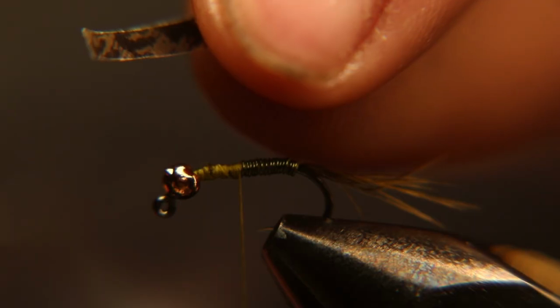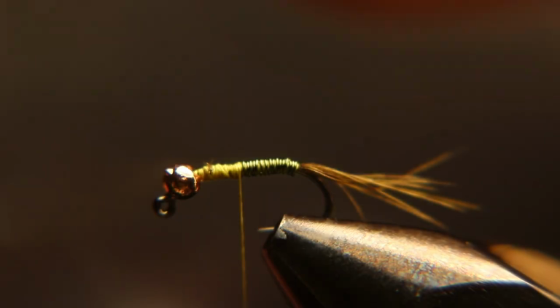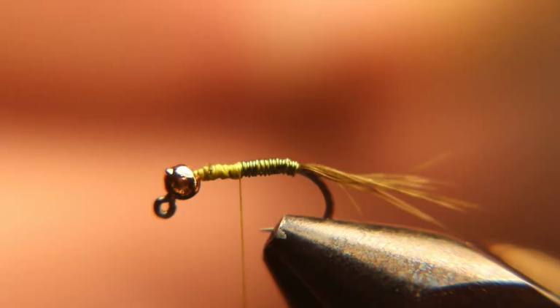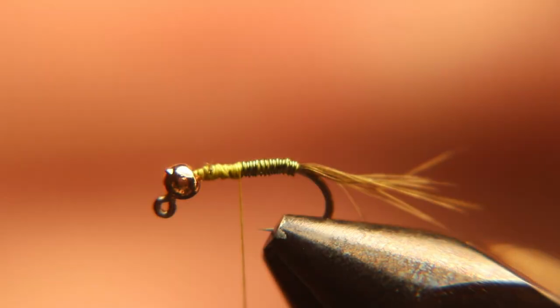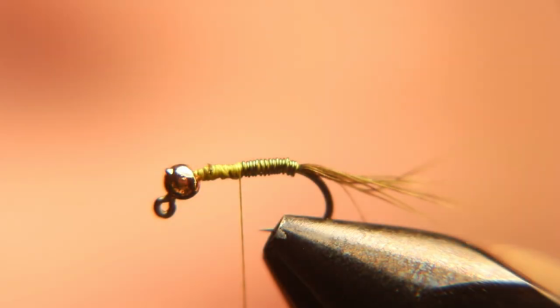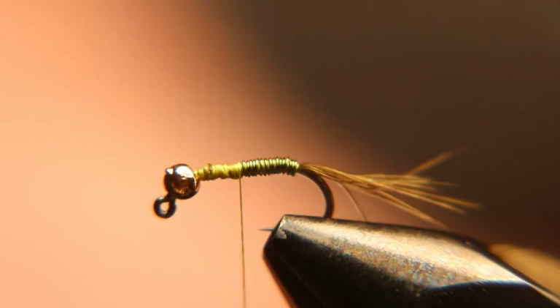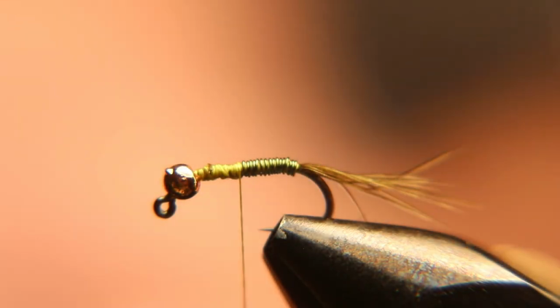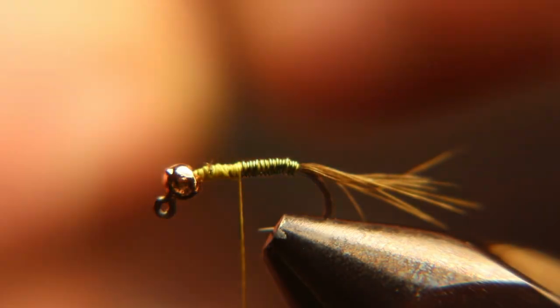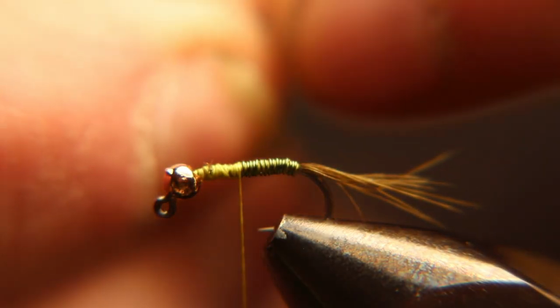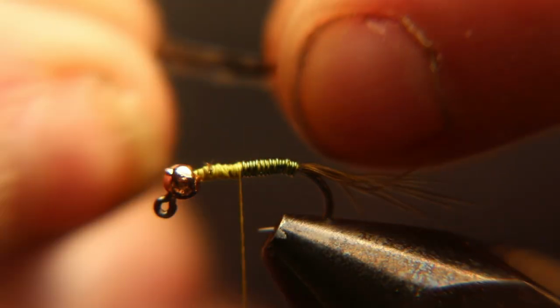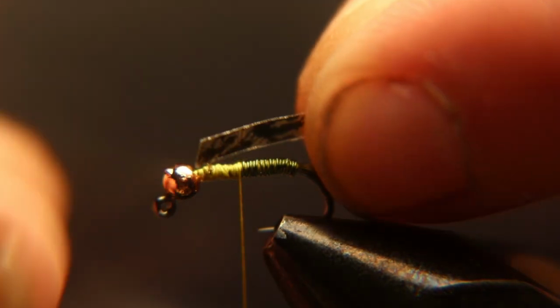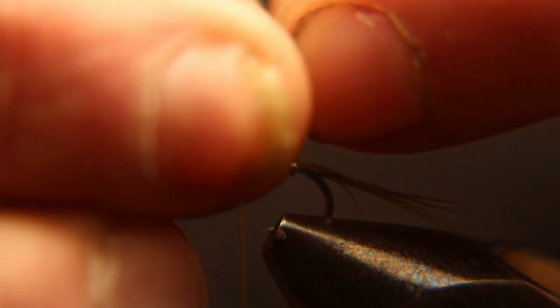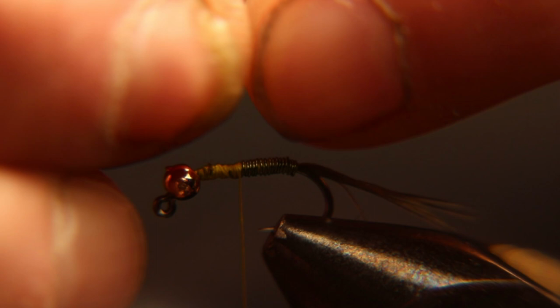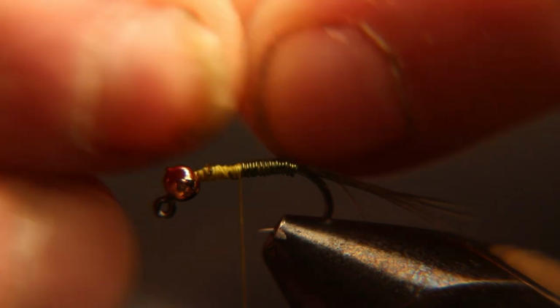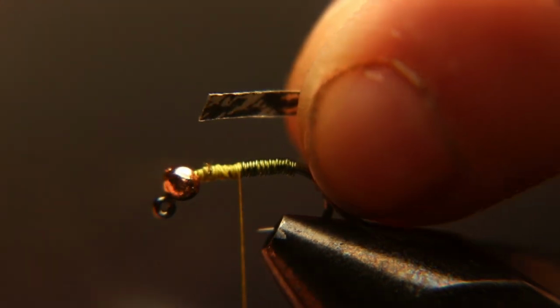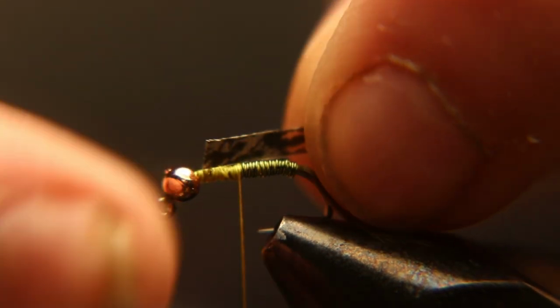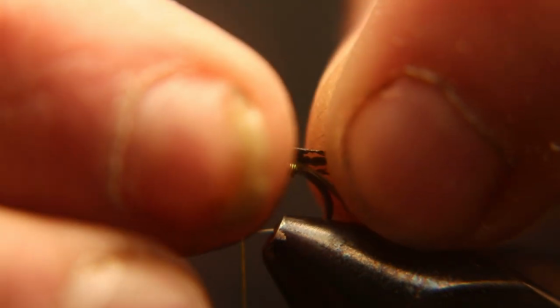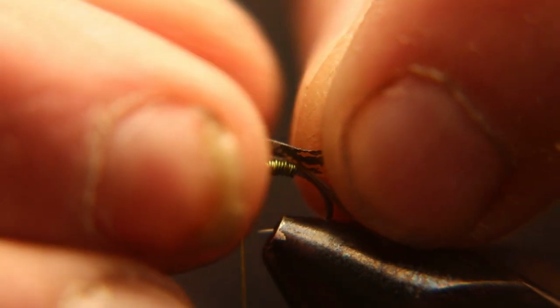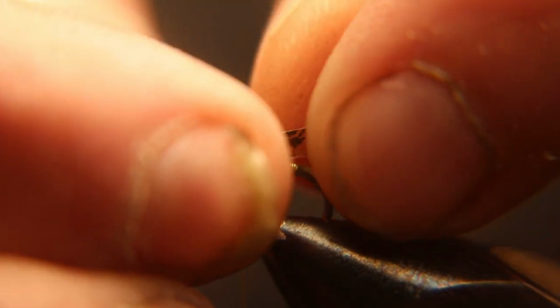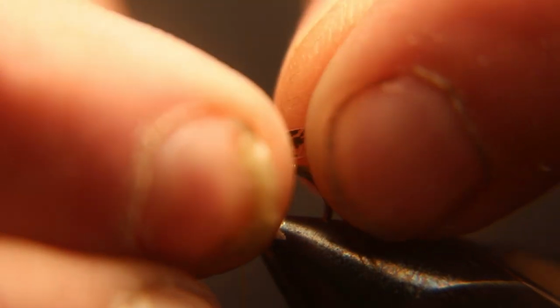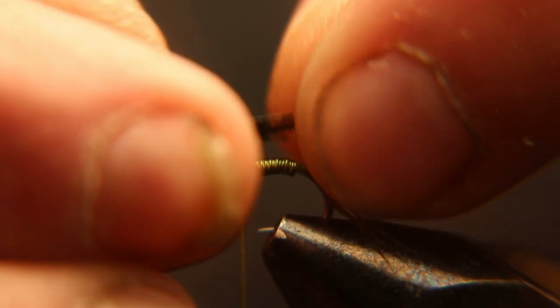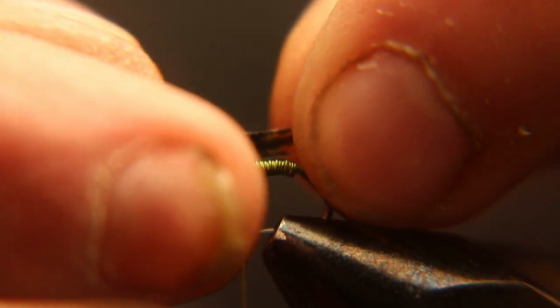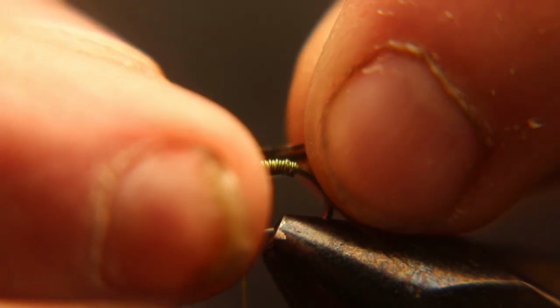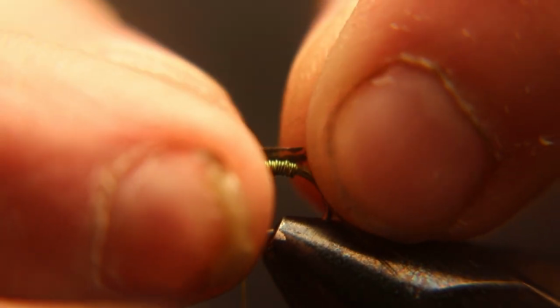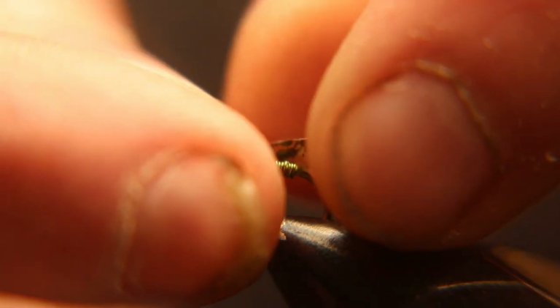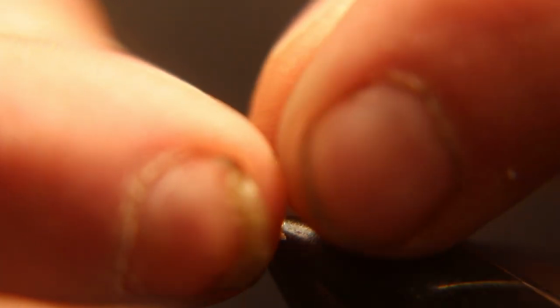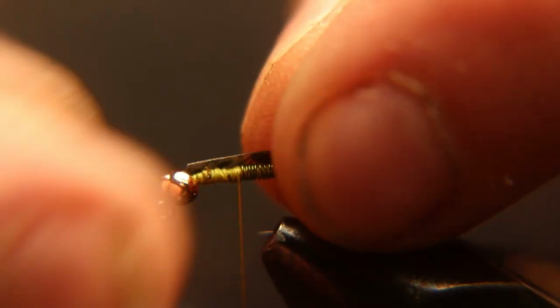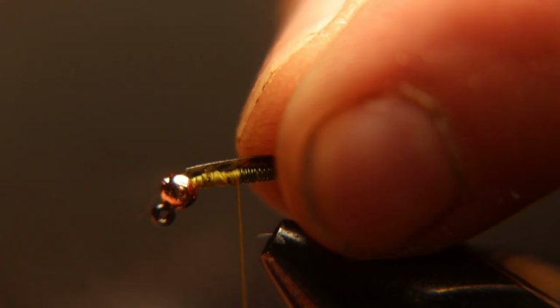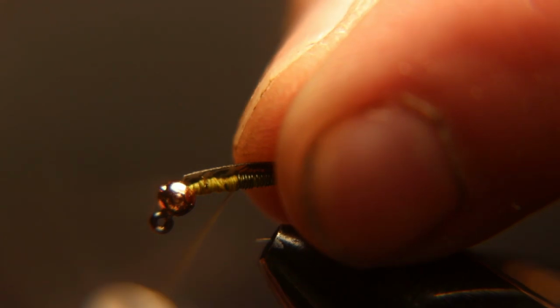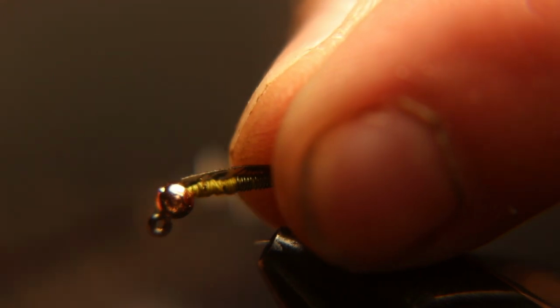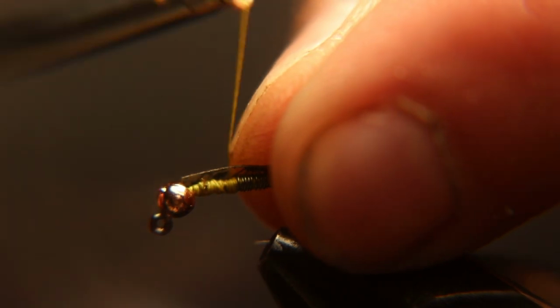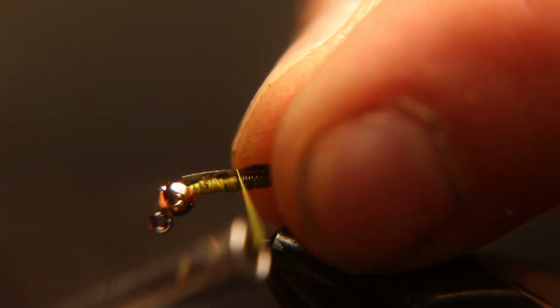What we have here is a piece of nymph skin. You want the shiny part up — well, actually I want to tie the dull part up so when you fold it over the shiny part will be up. And it's about an eighth inch wide.